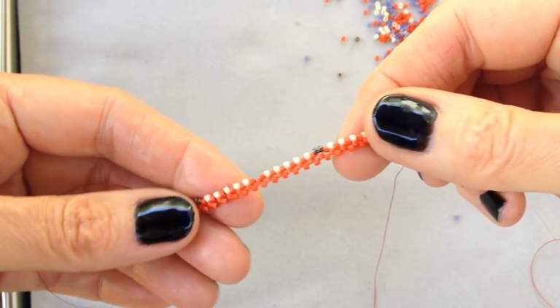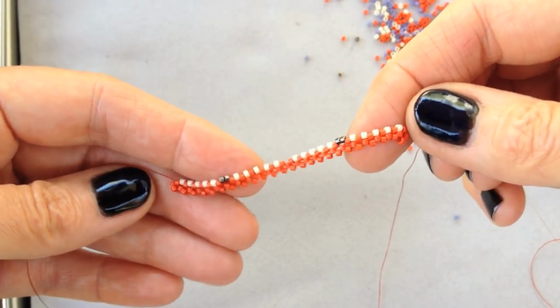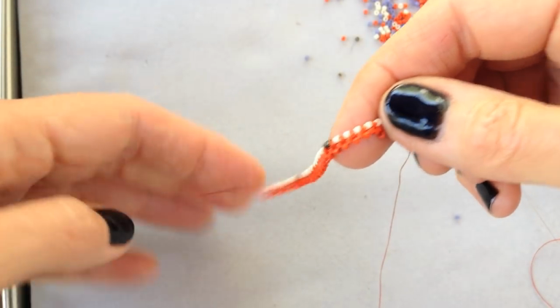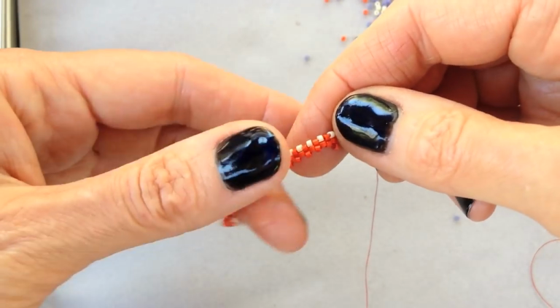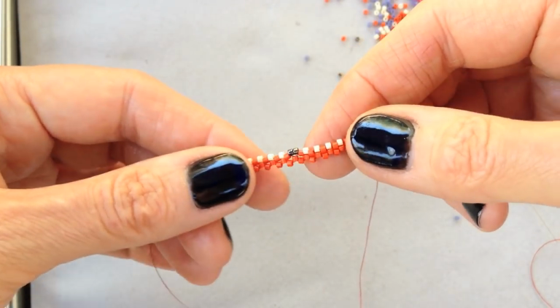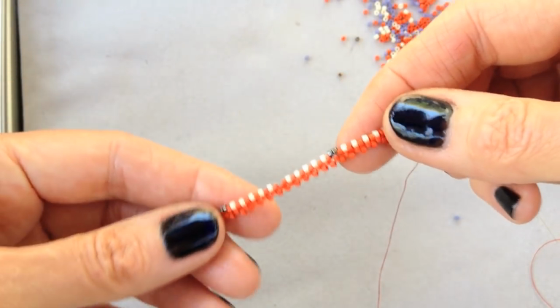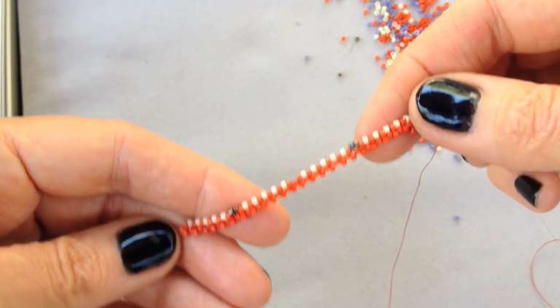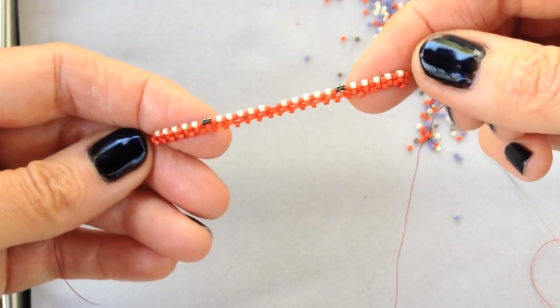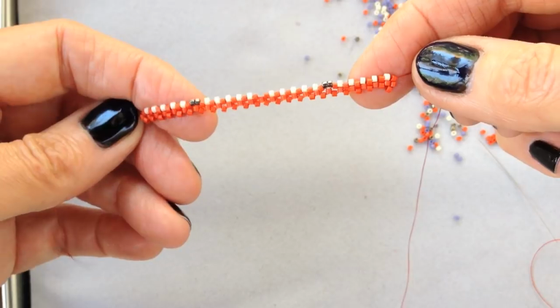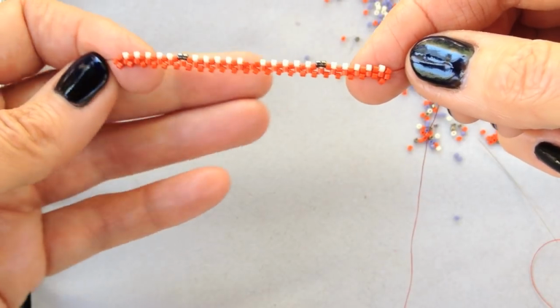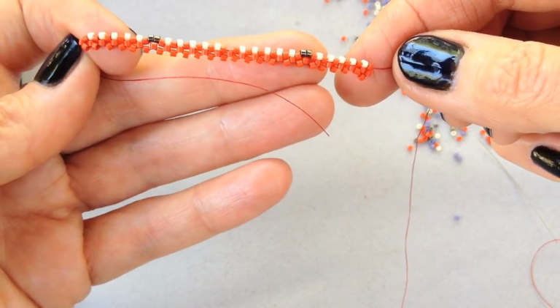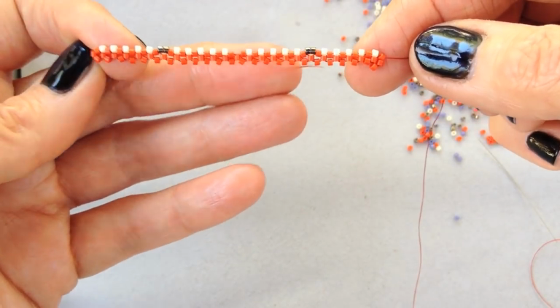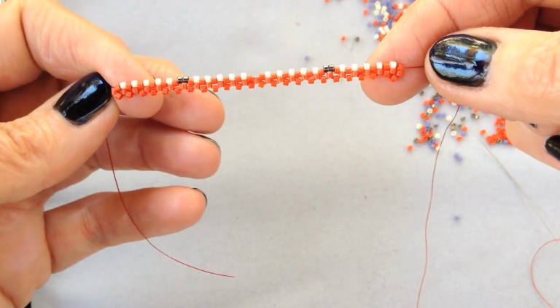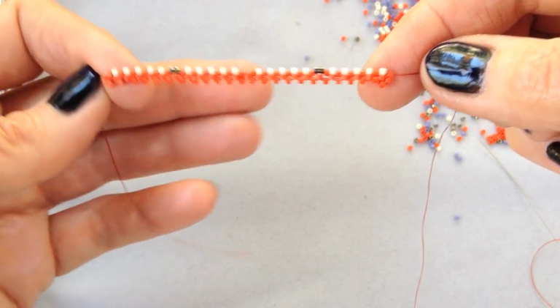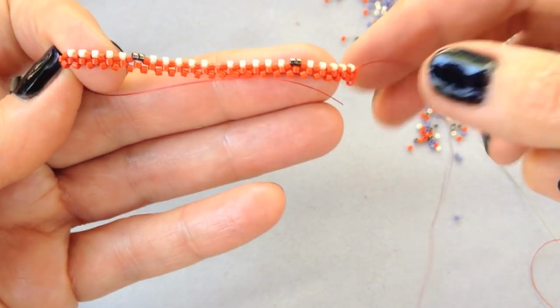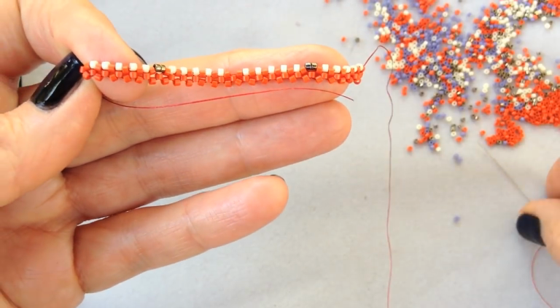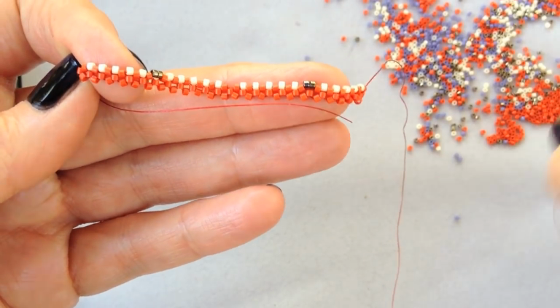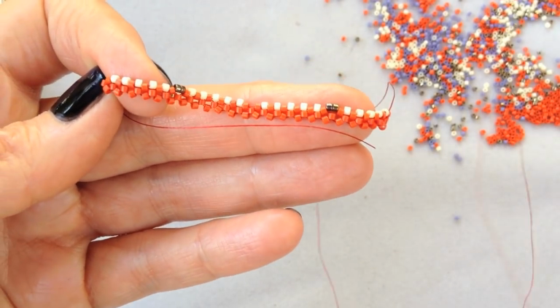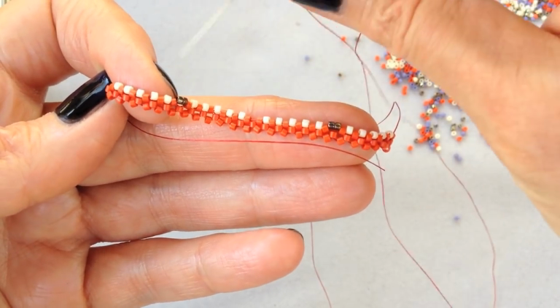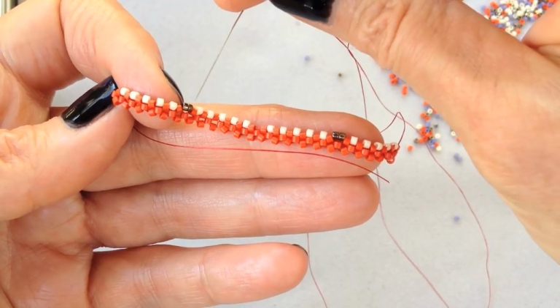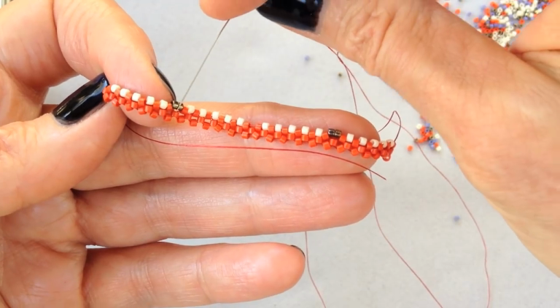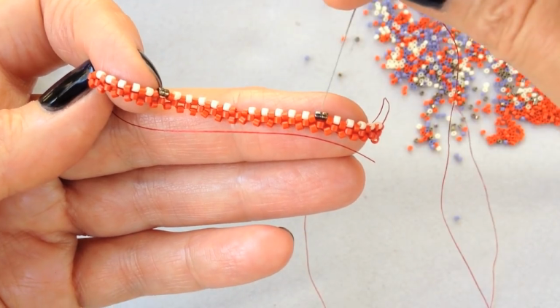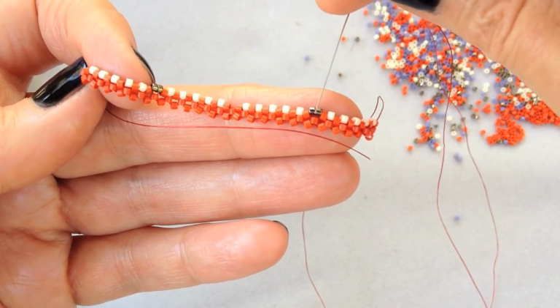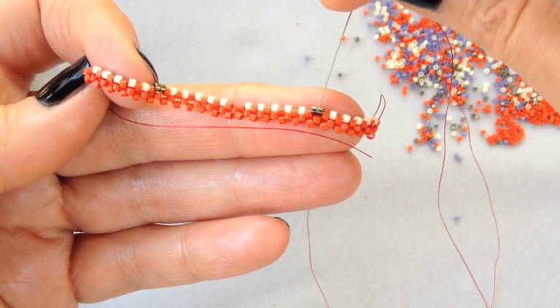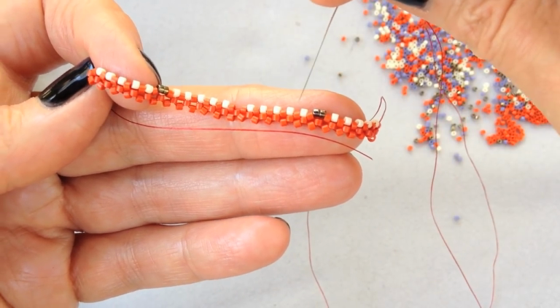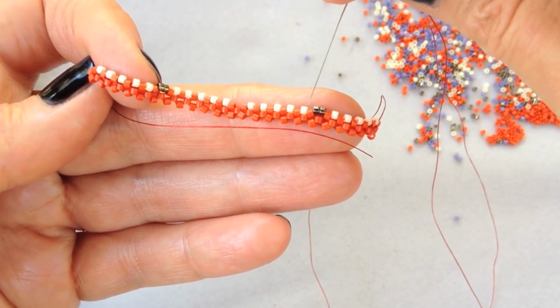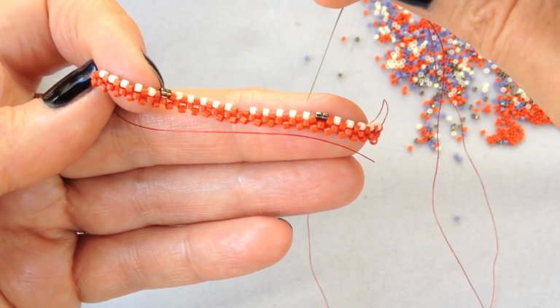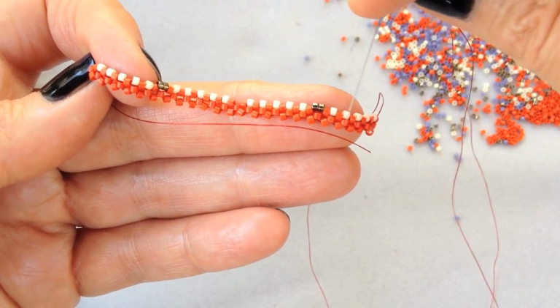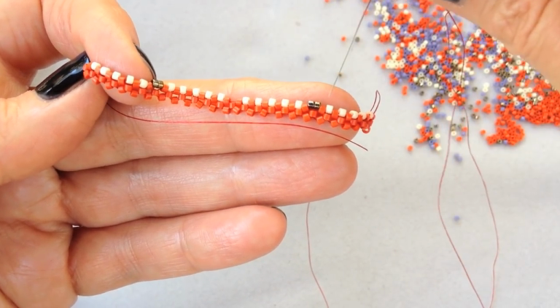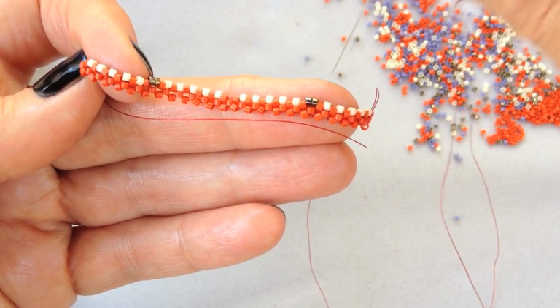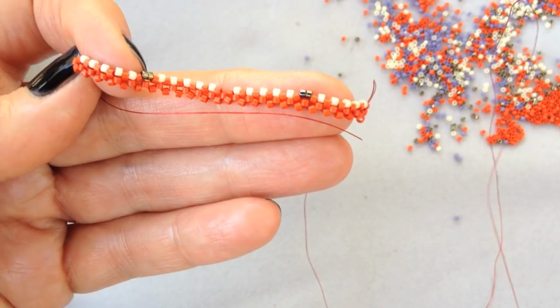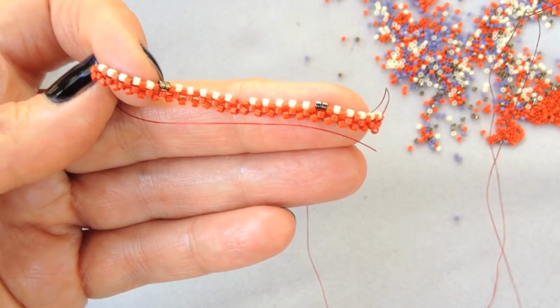Making a zigged band is just like making a regular M-Raw band, except that in the spacer row, you're going to be placing your increases and your decreases directly. So at these two points, instead of picking up the normal one bead for the regular spacer fill, I chose two beads.